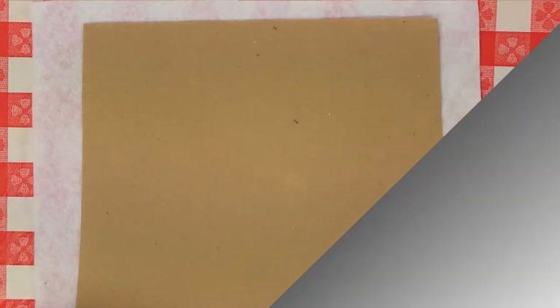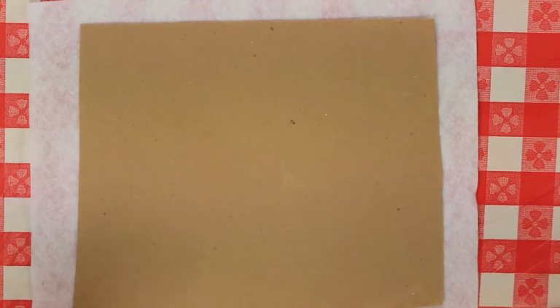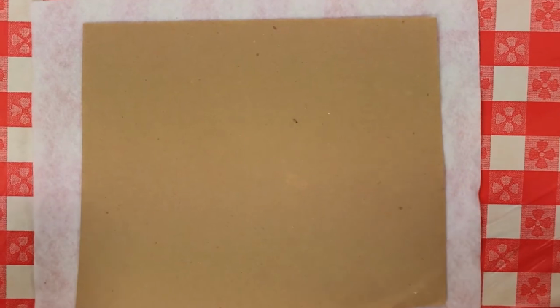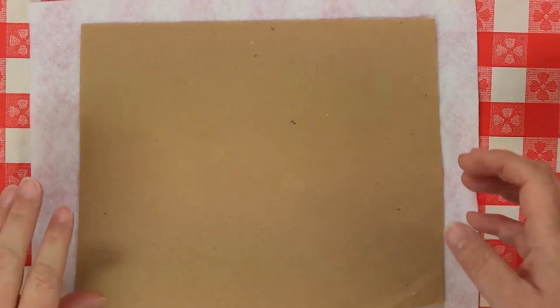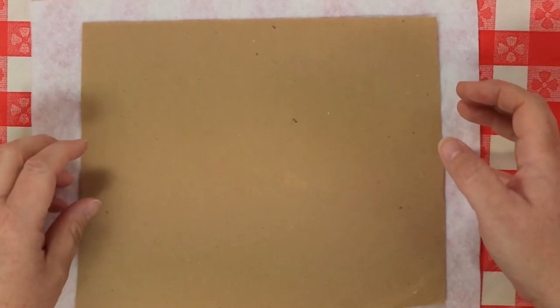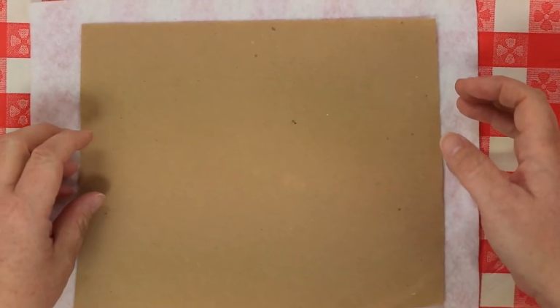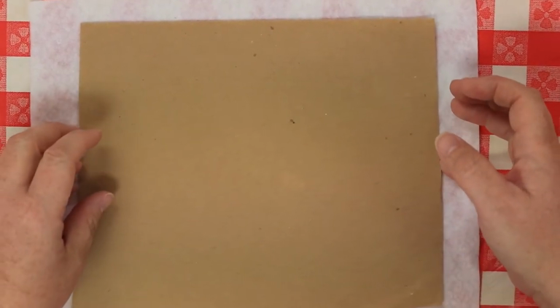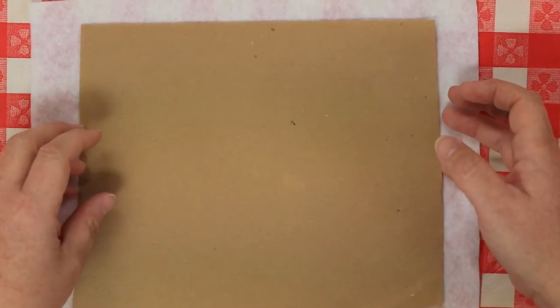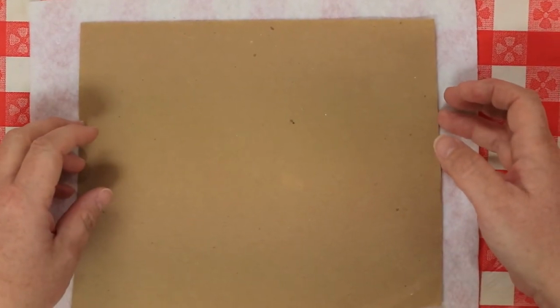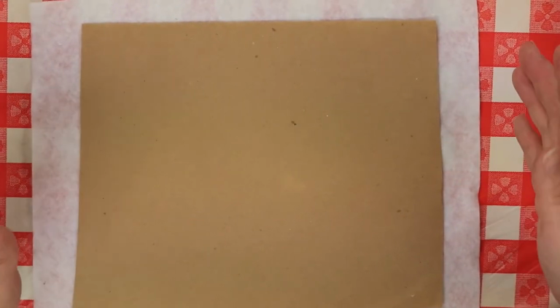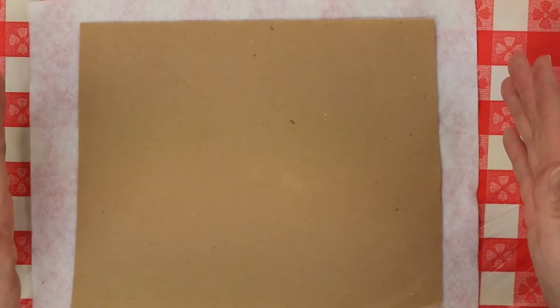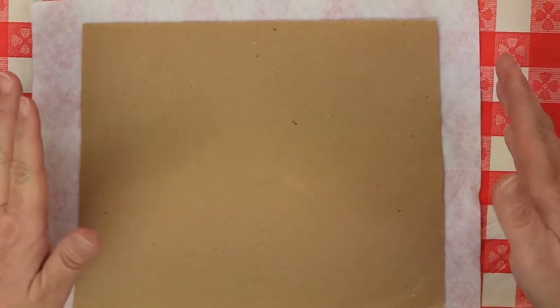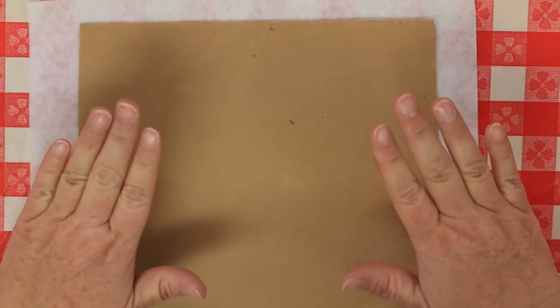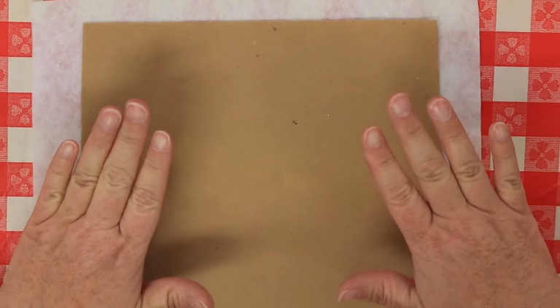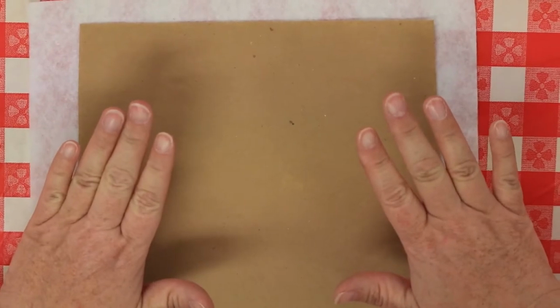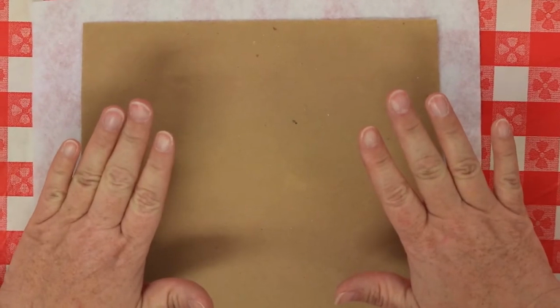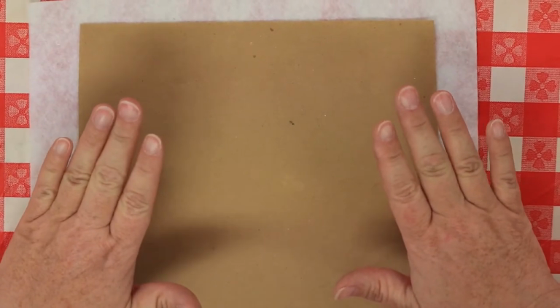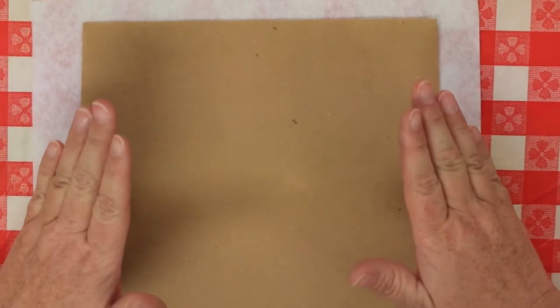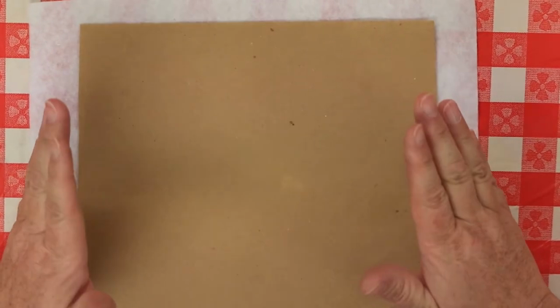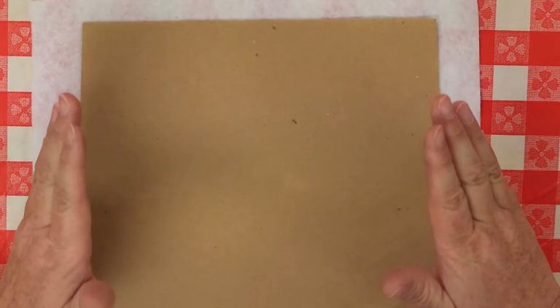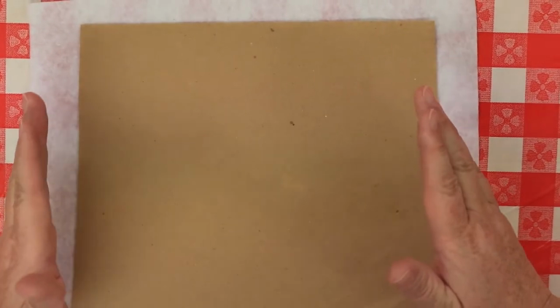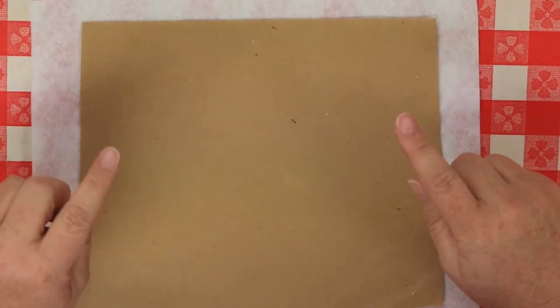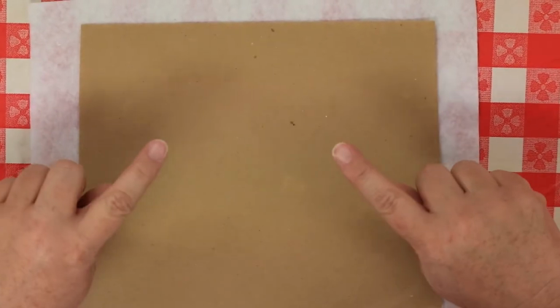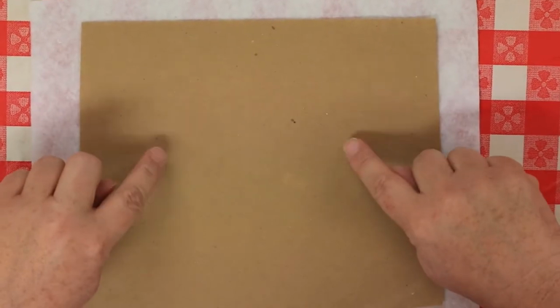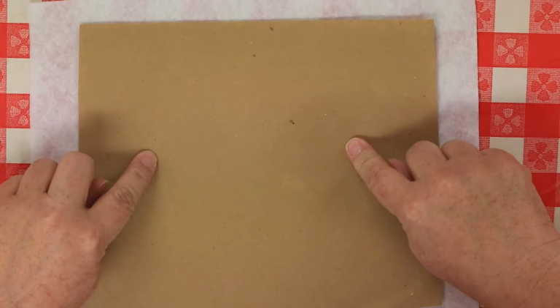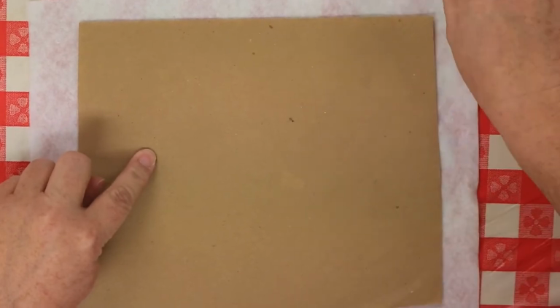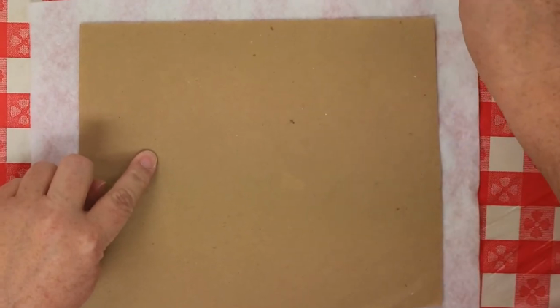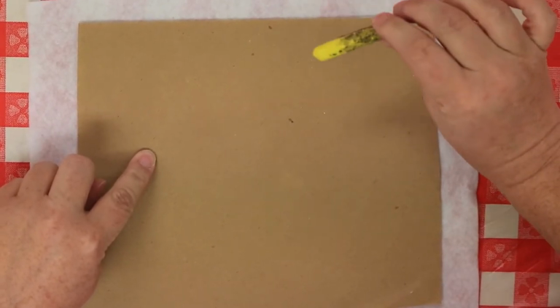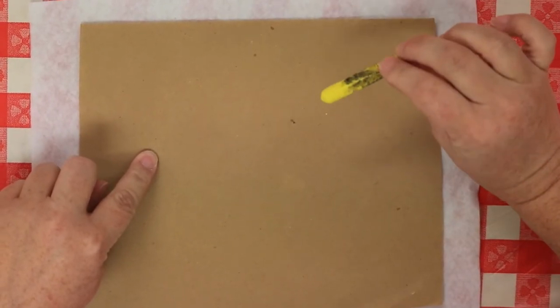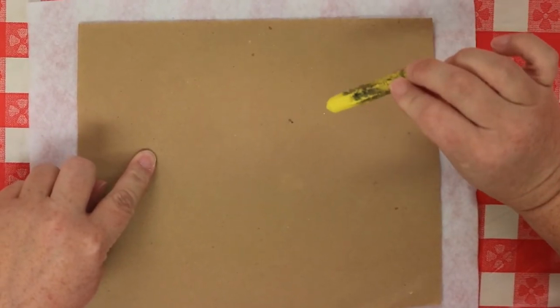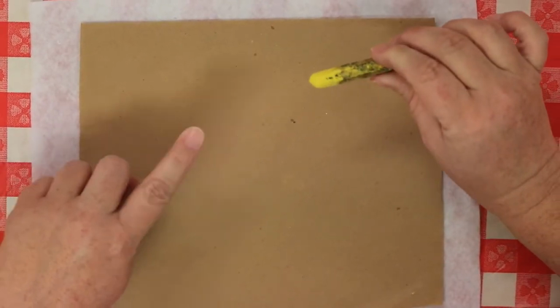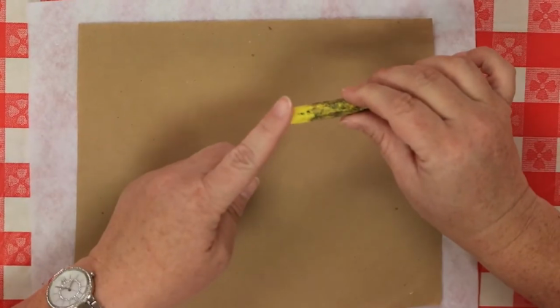The next project is a faux bark painting, and we're going to be using craft paper and oil pastels — not actual bark and not paint.